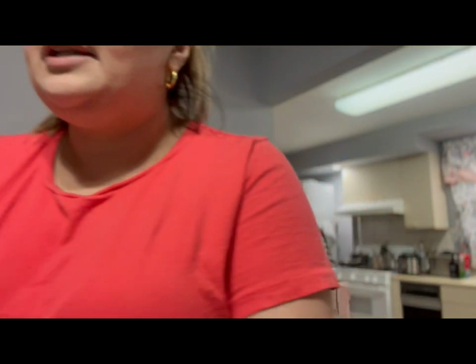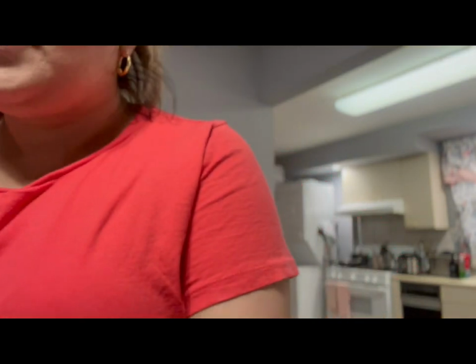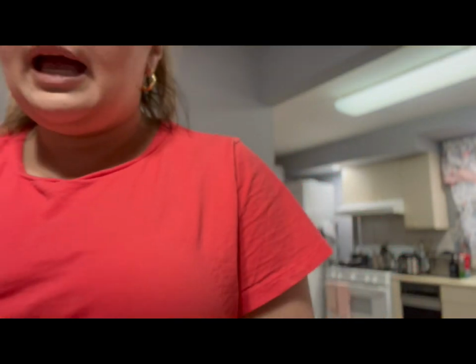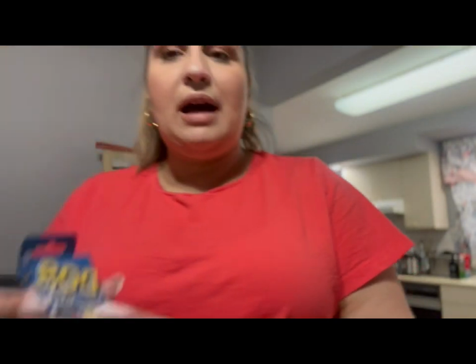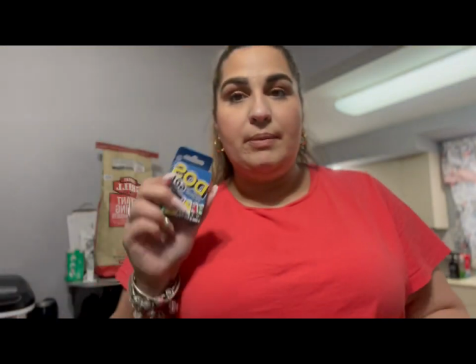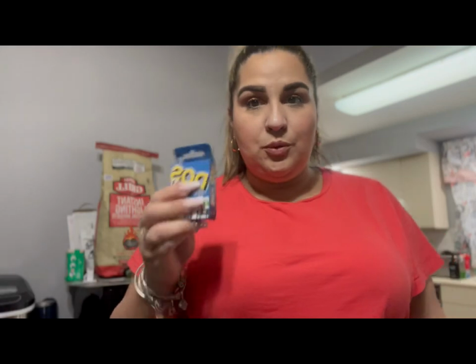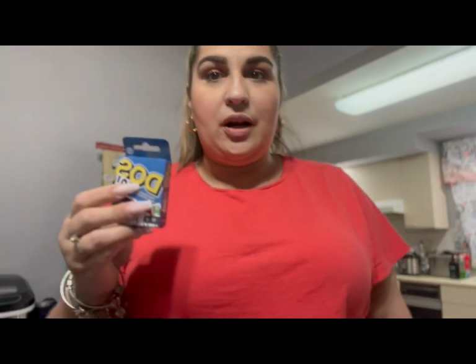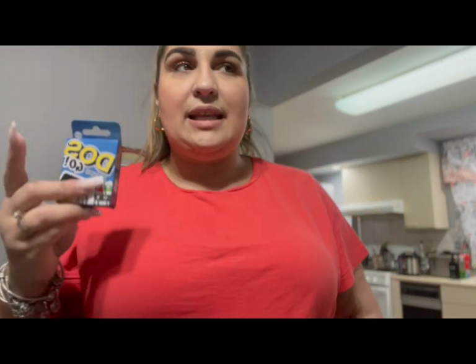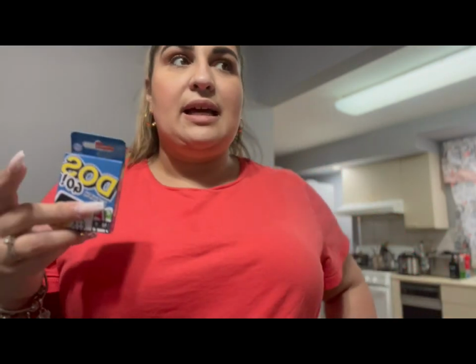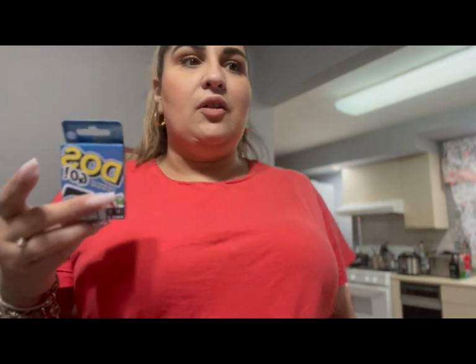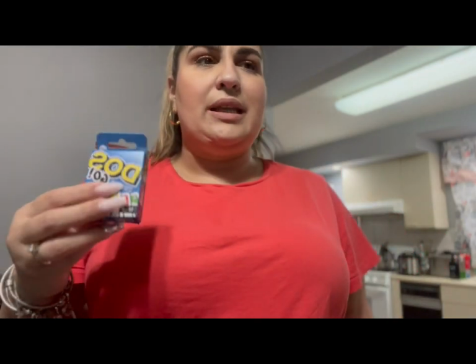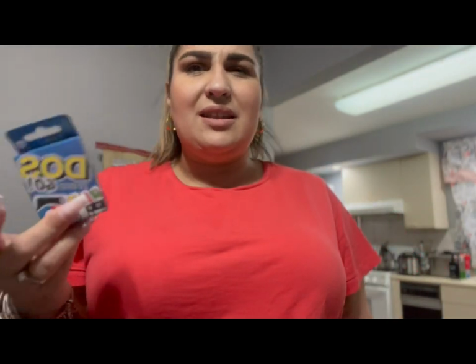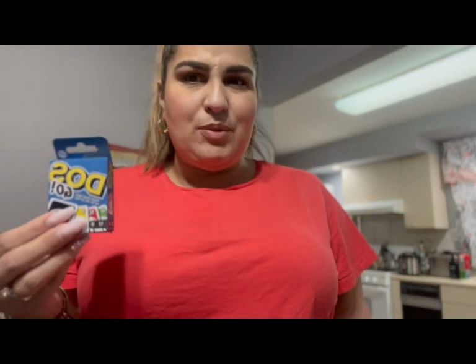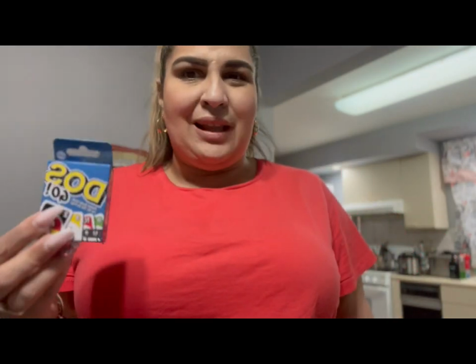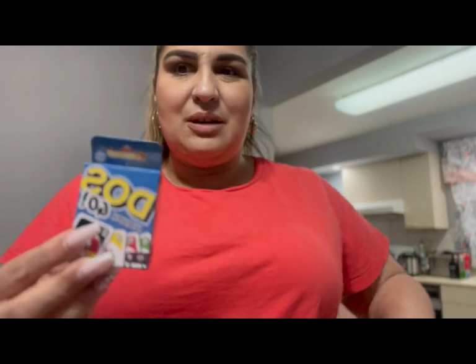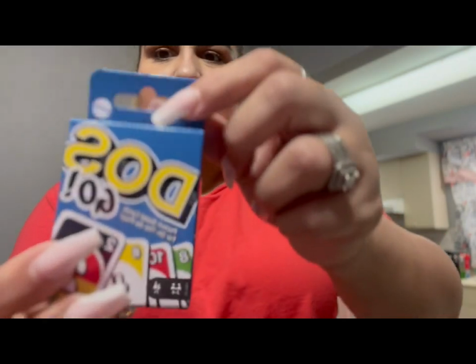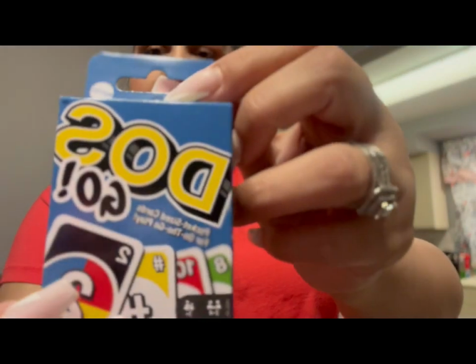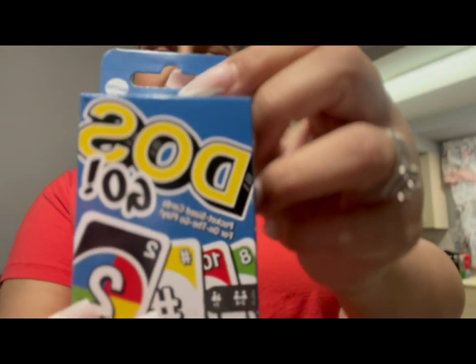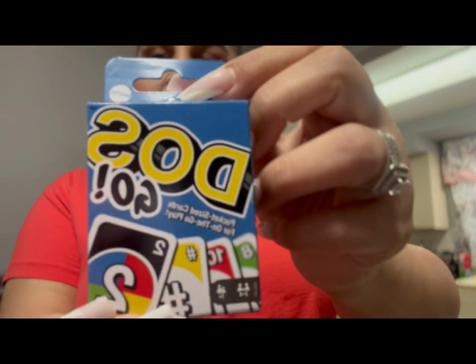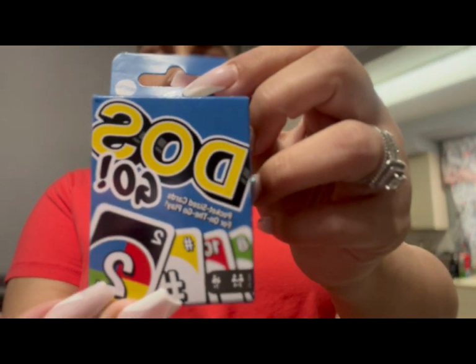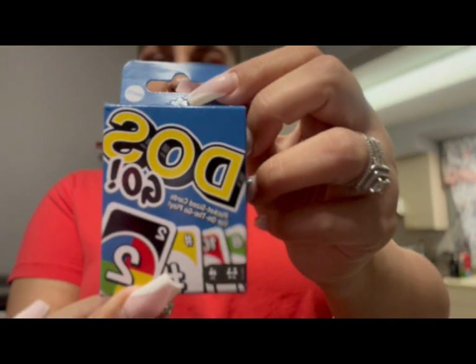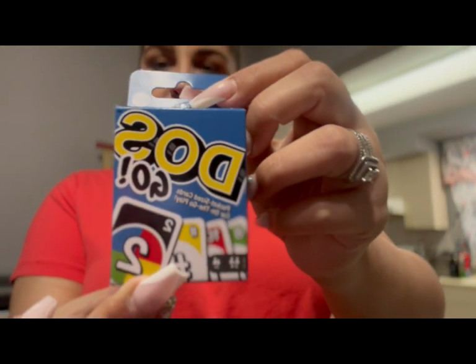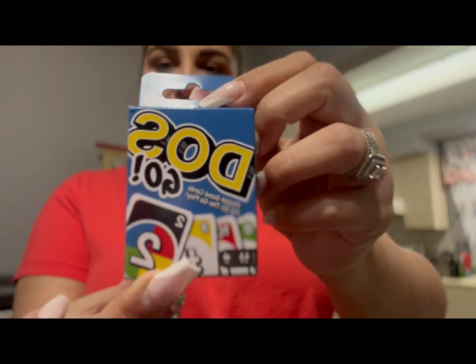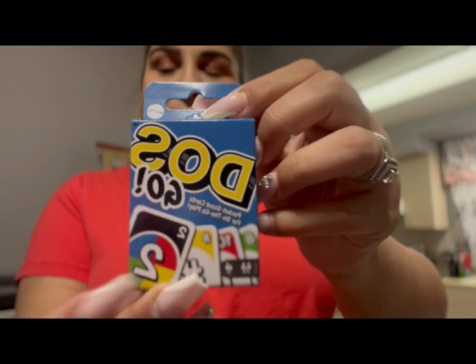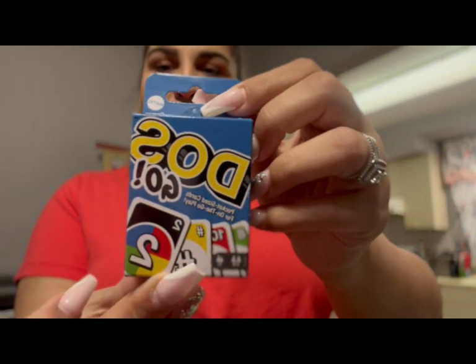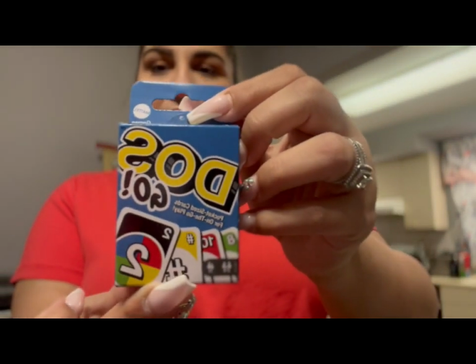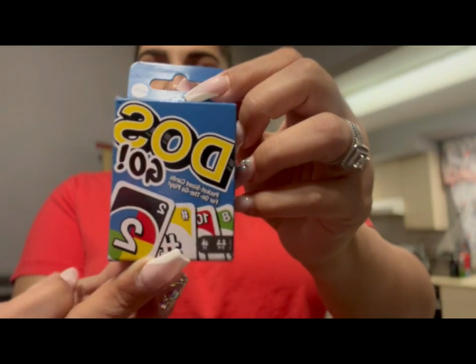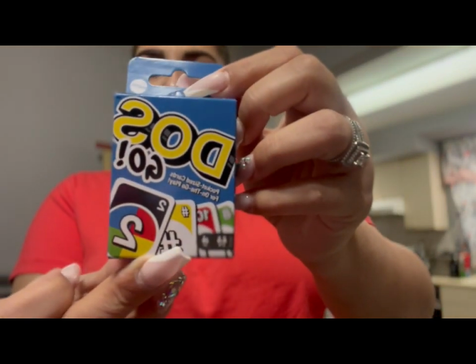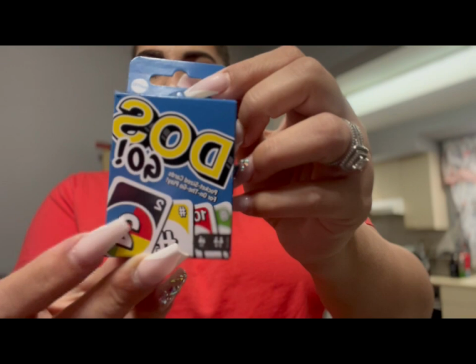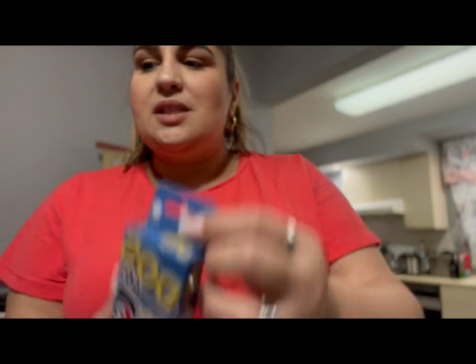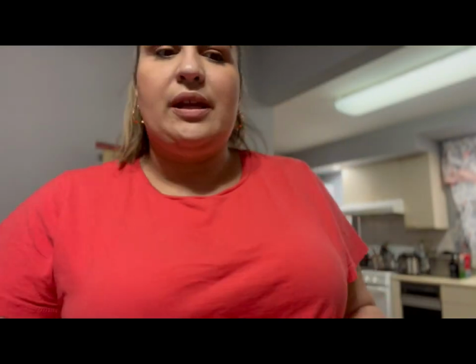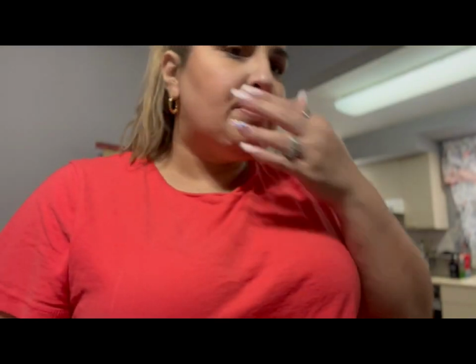I've gotten the mini Uno cards before, and I did get the other one — I think the game was called Lockdown or something. I saw this one and I was like, oh, I gotta grab that one so that way we have the set. So I got this for the kids to play.